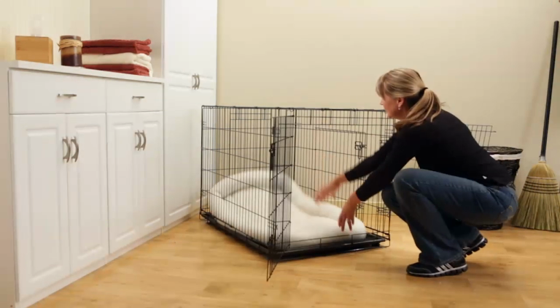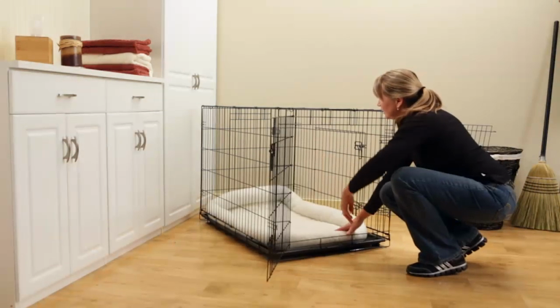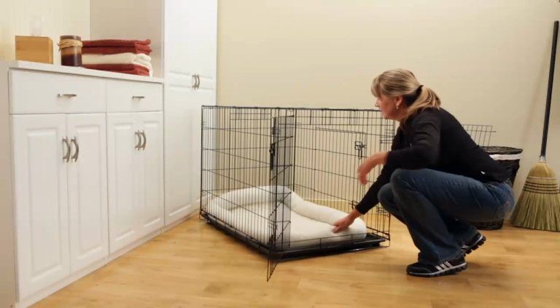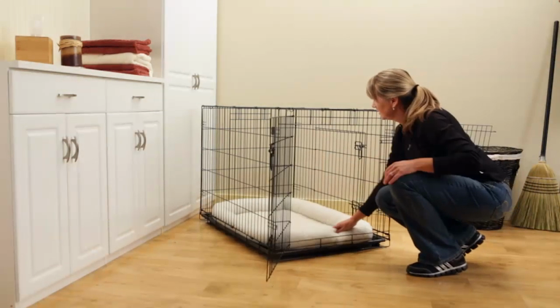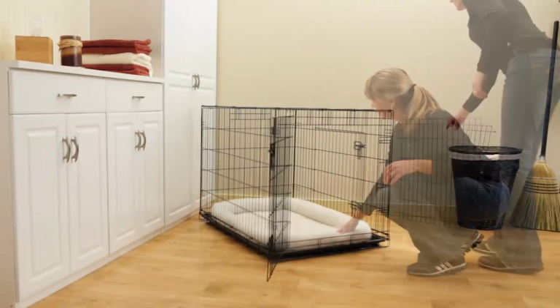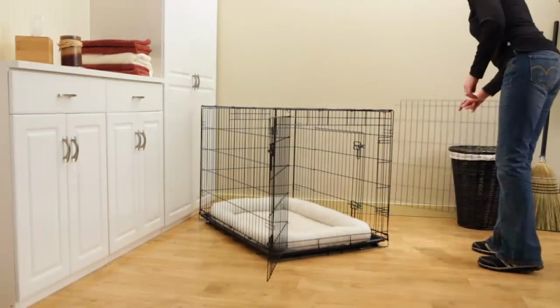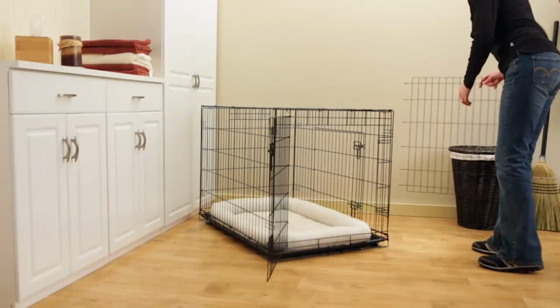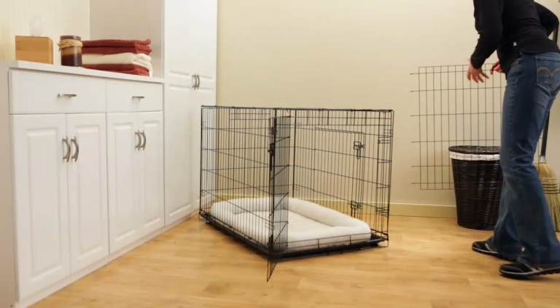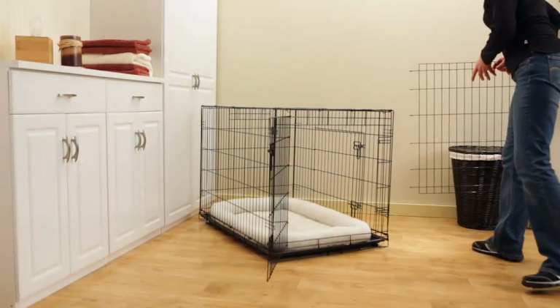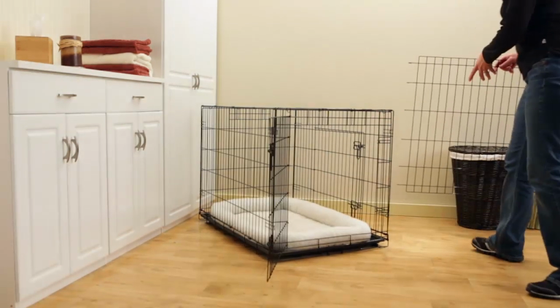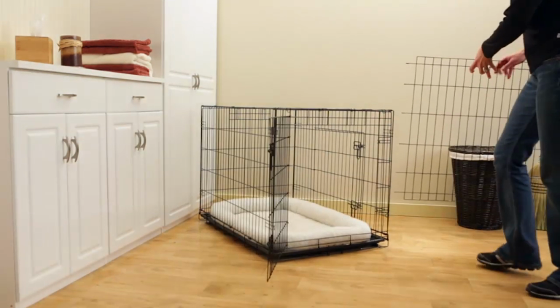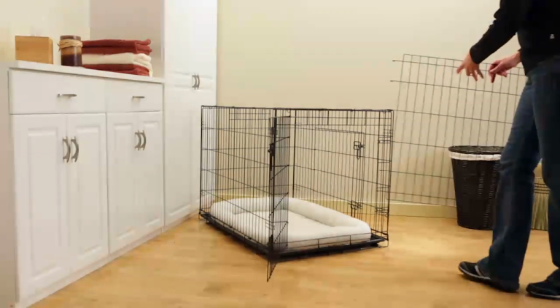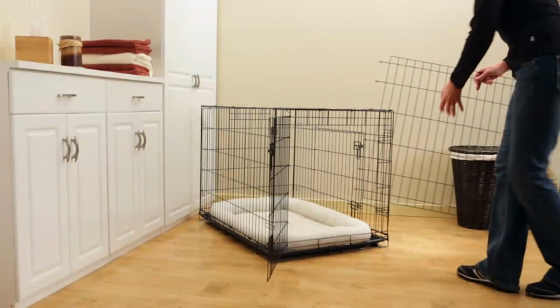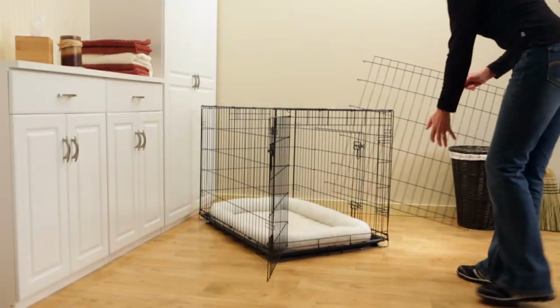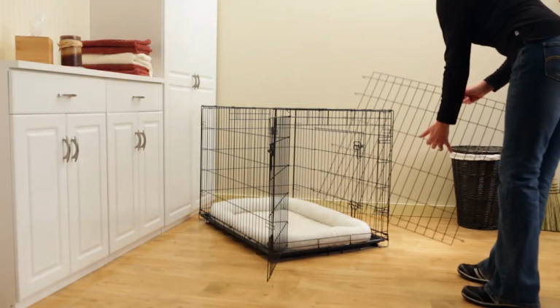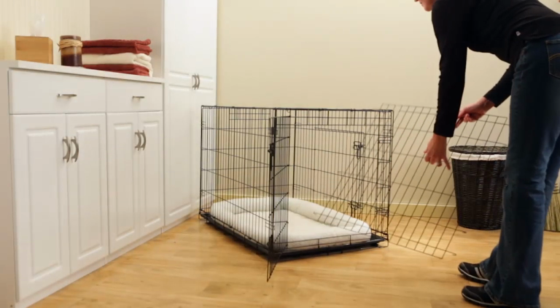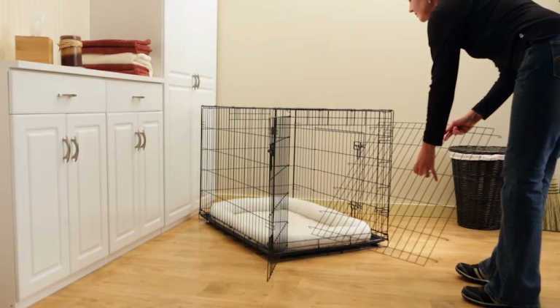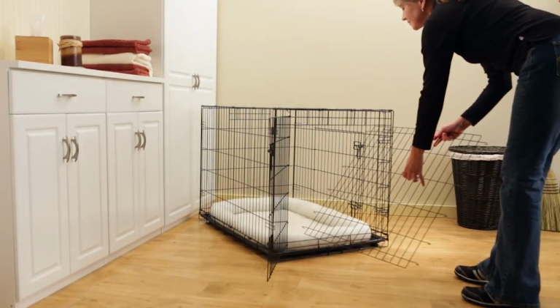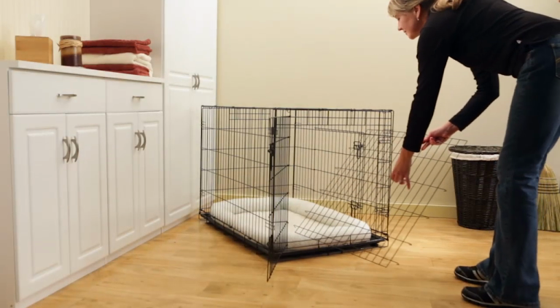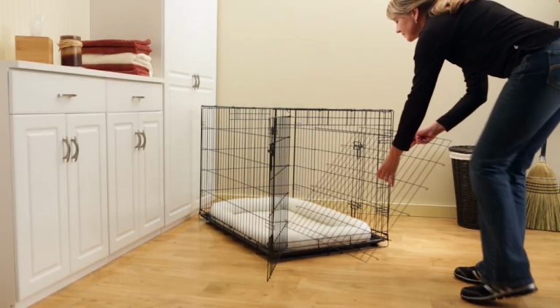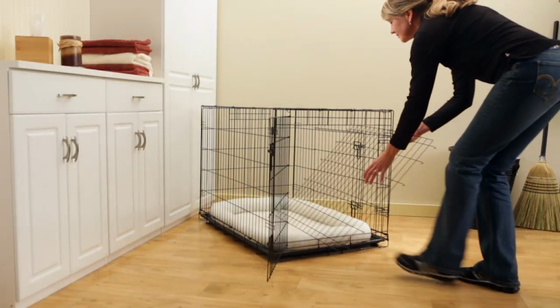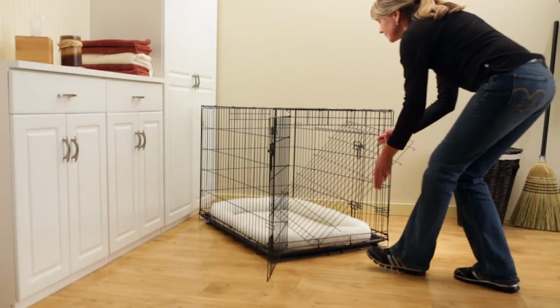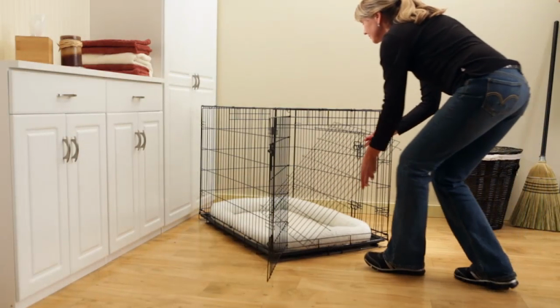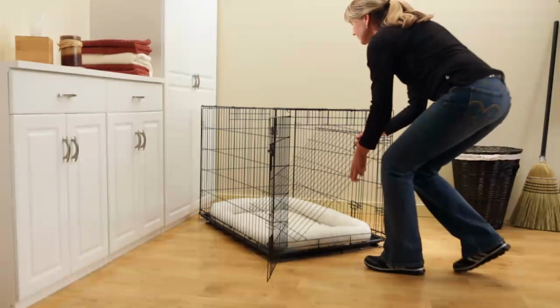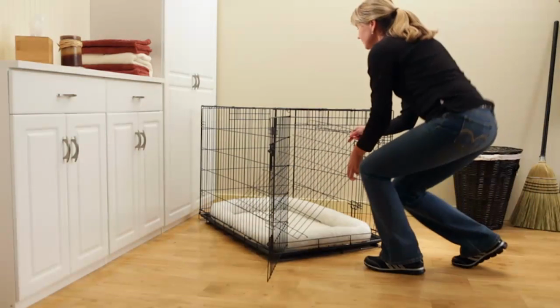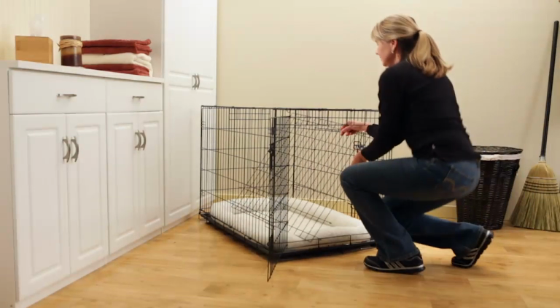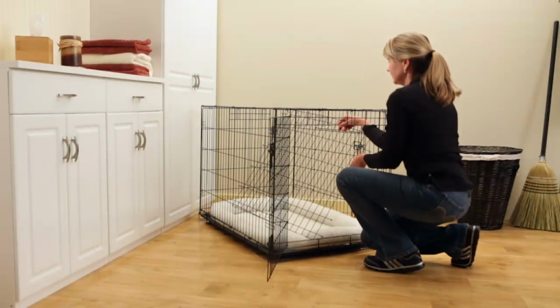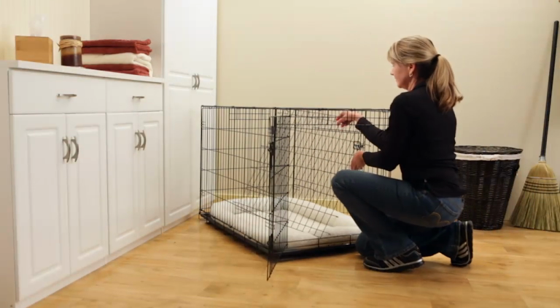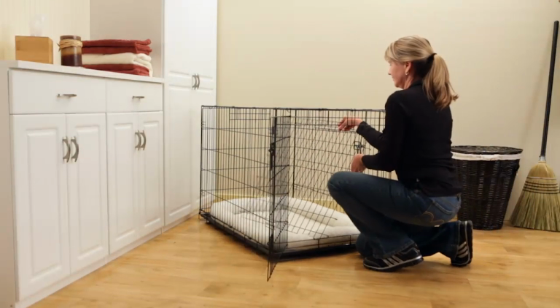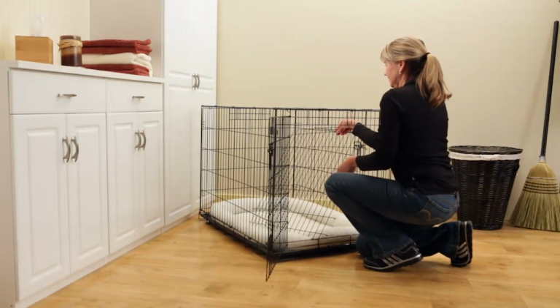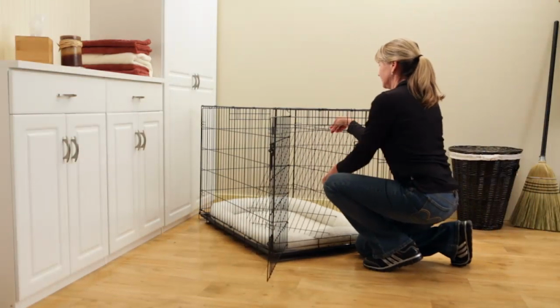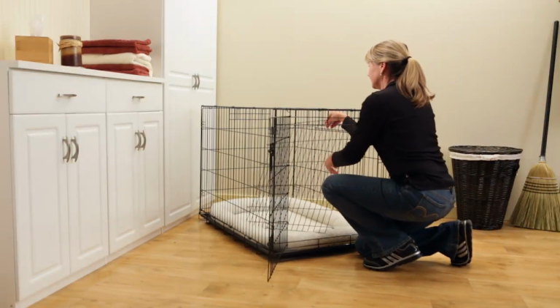The interior divider panel allows you to adjust the size of the resting area to match your pet as they grow.